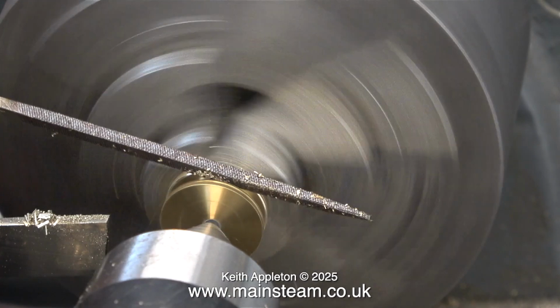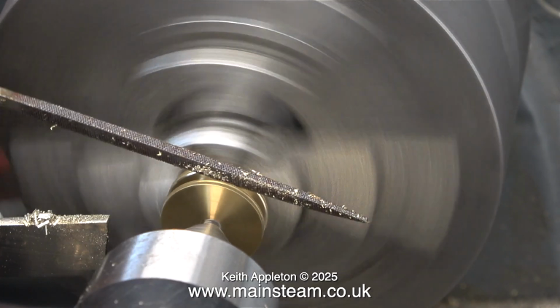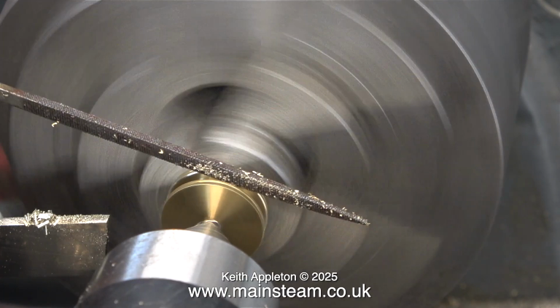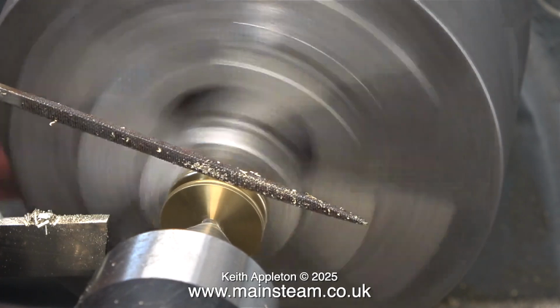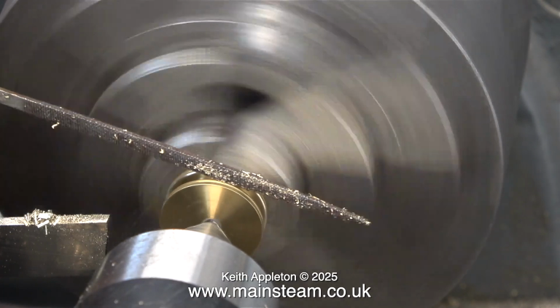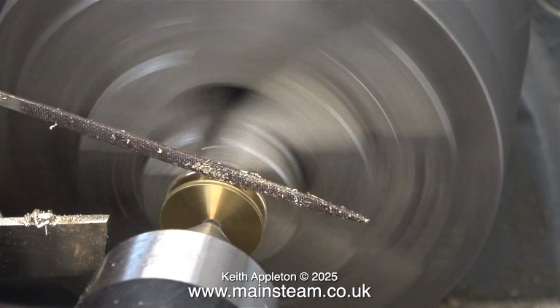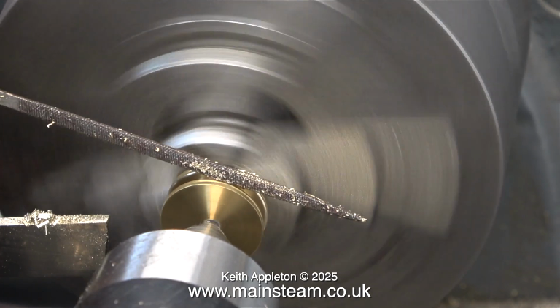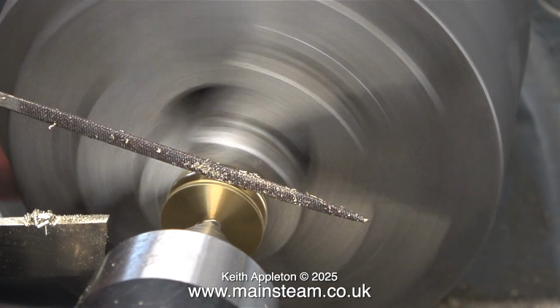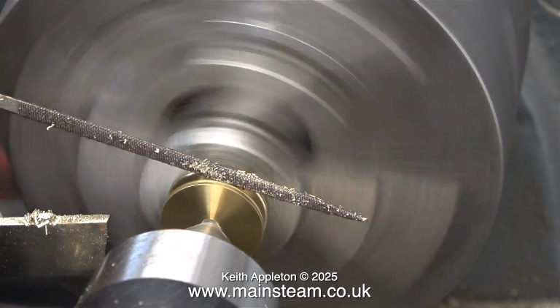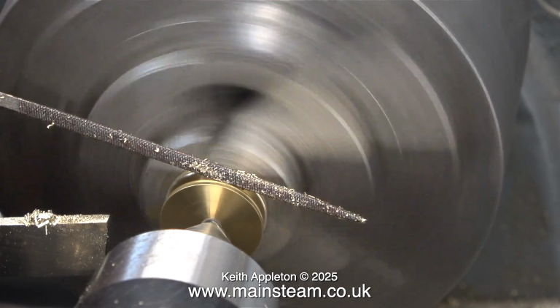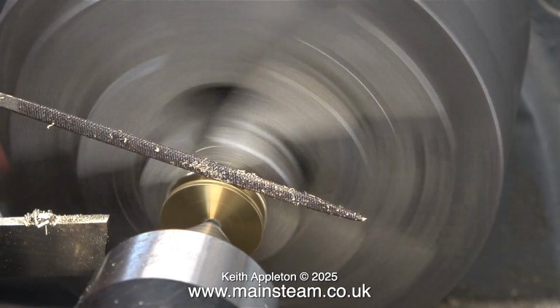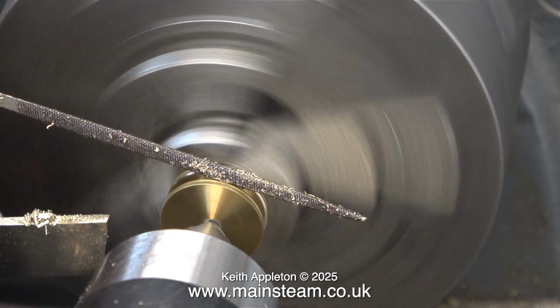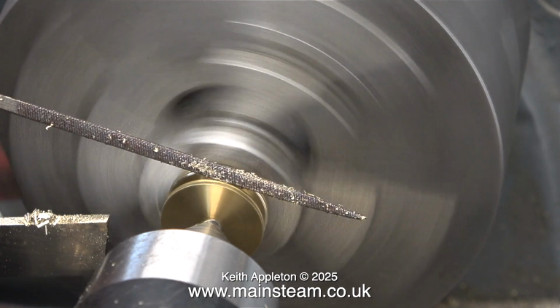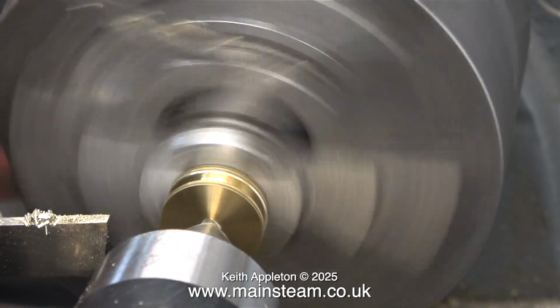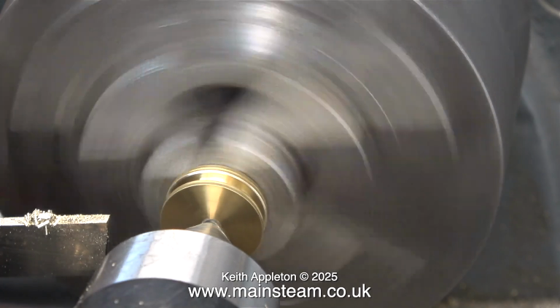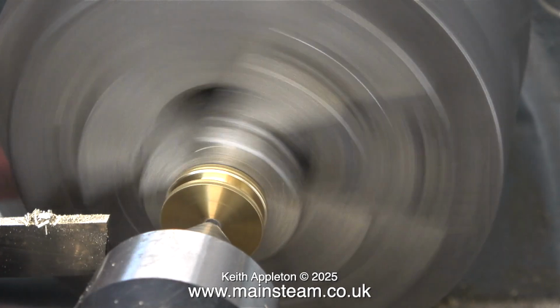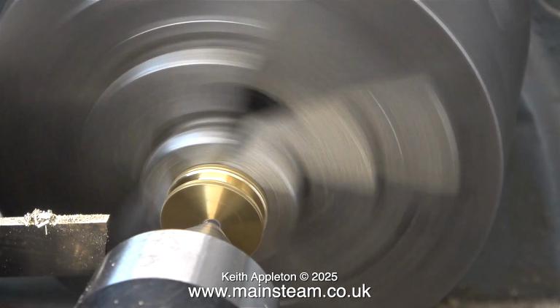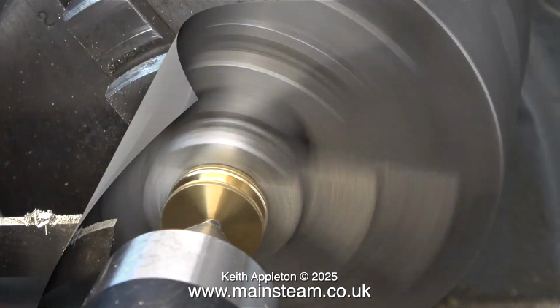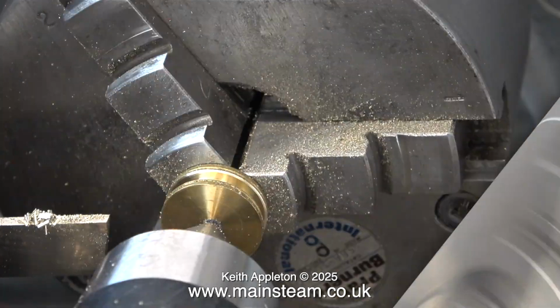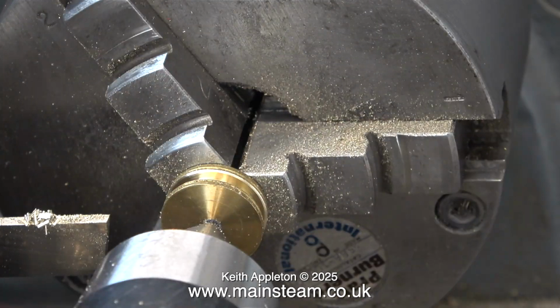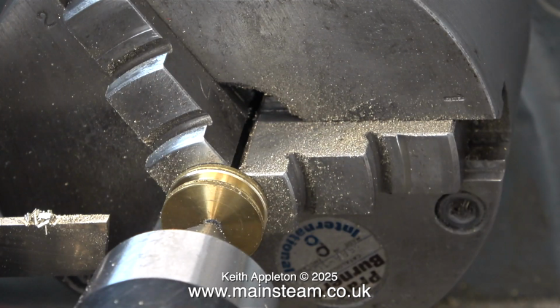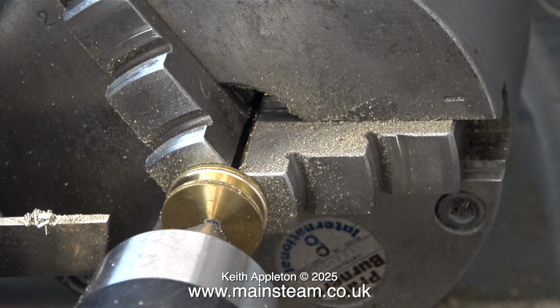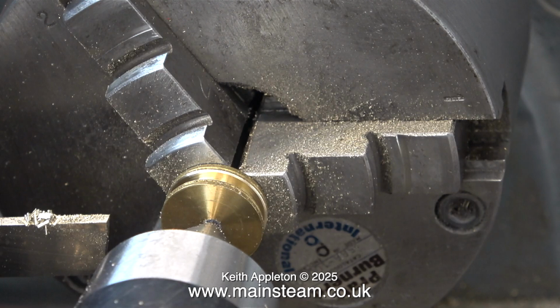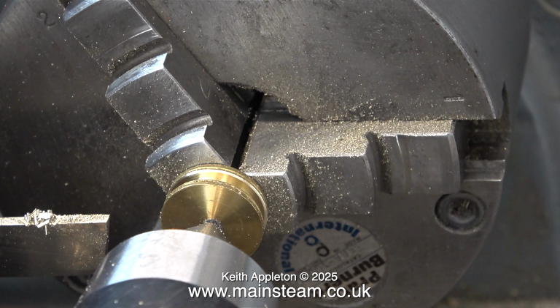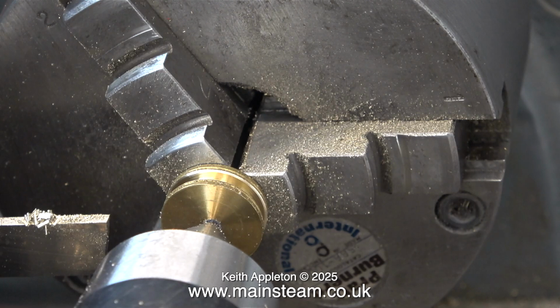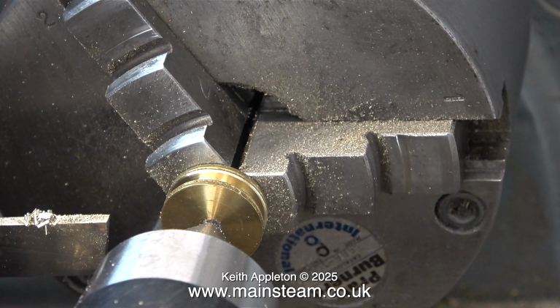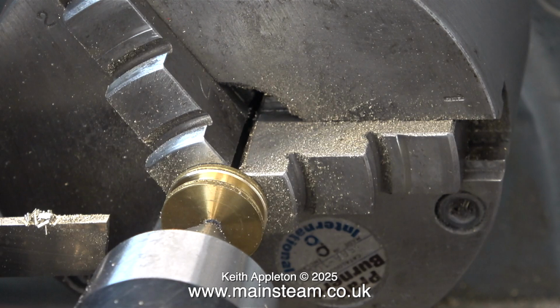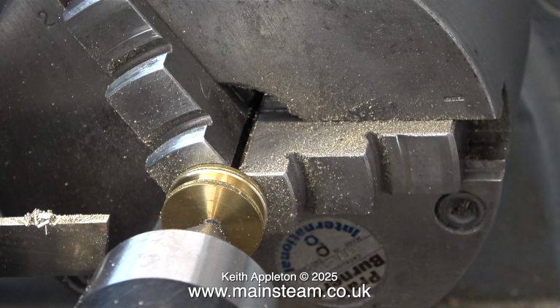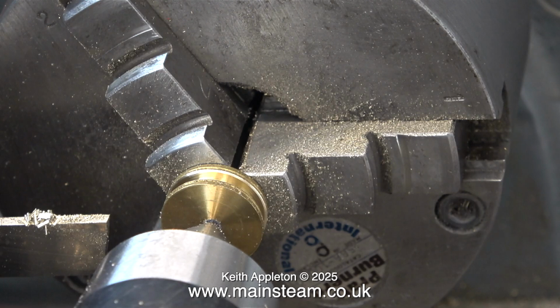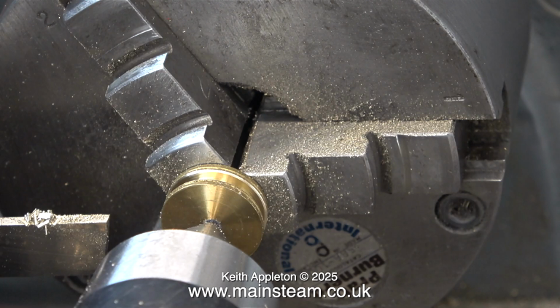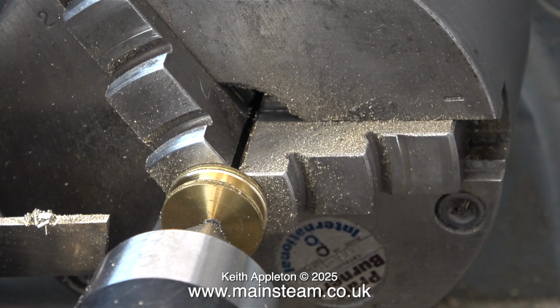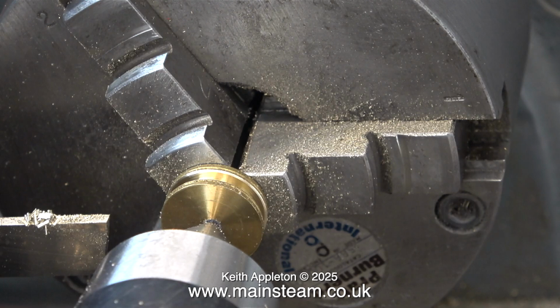After machining the groove I'm removing the sharp edges with a square file — which by the way has a handle, so it's safe. These silicone o-rings are very strong but they're very easily cut by sharp edges.